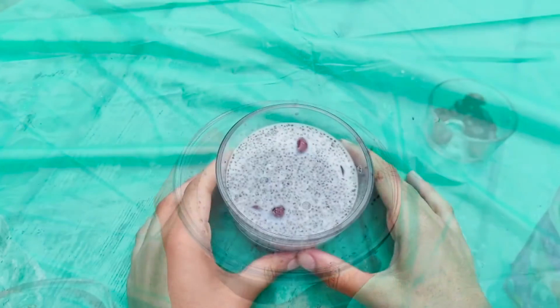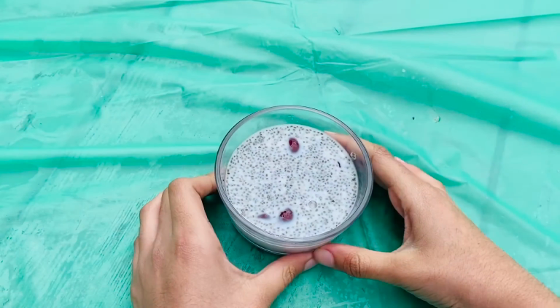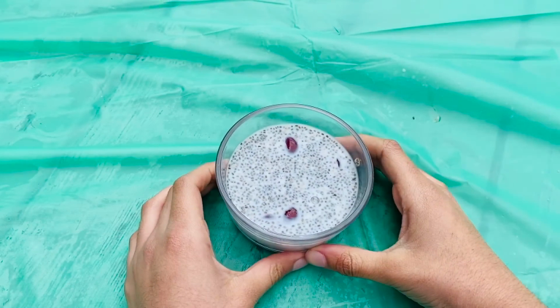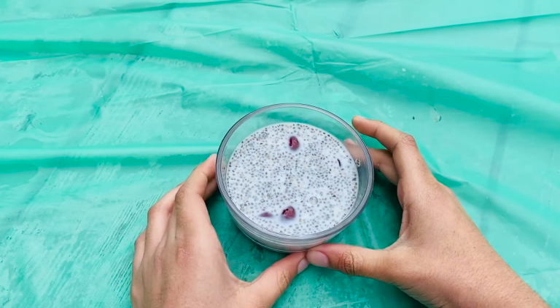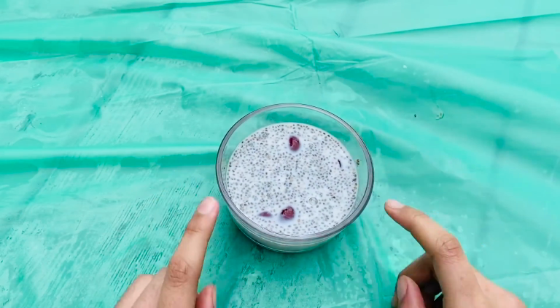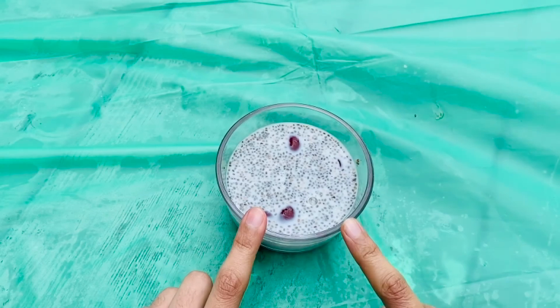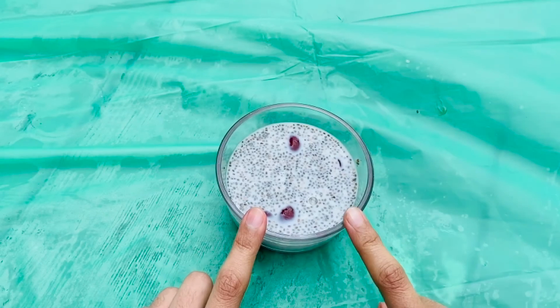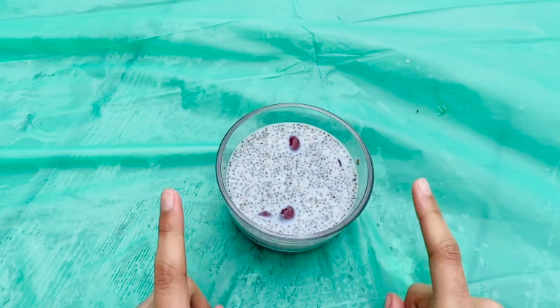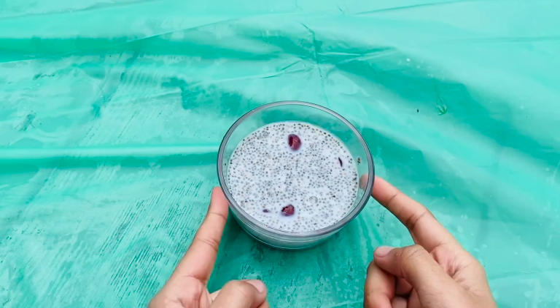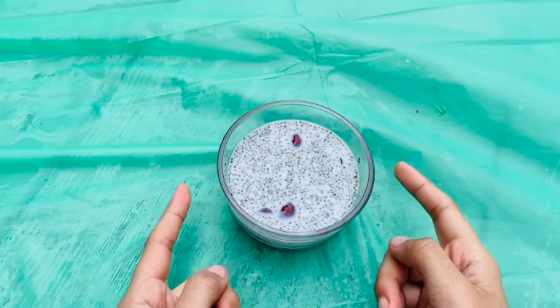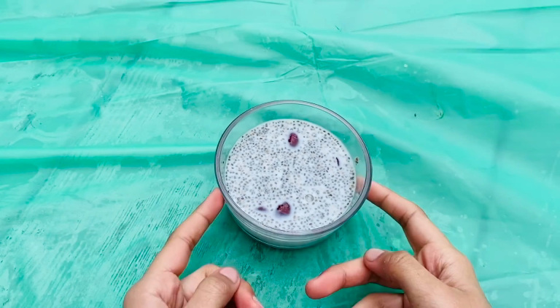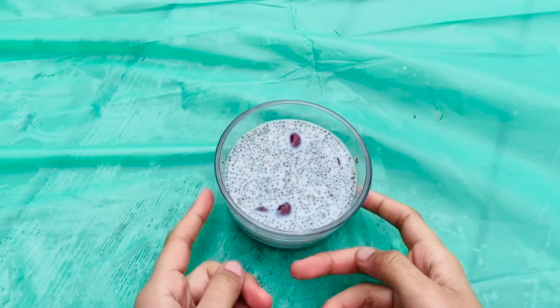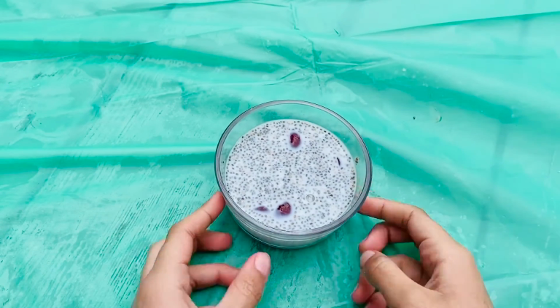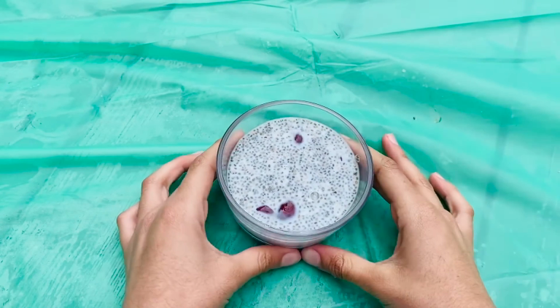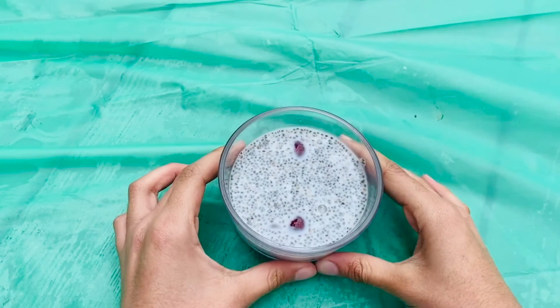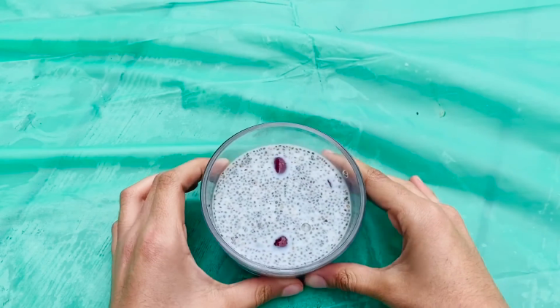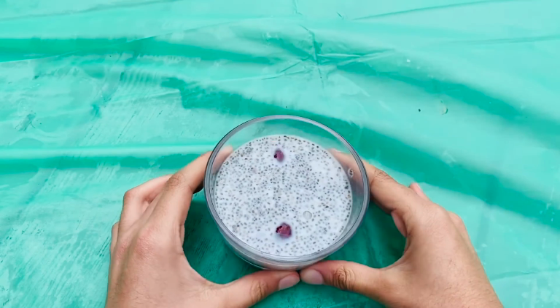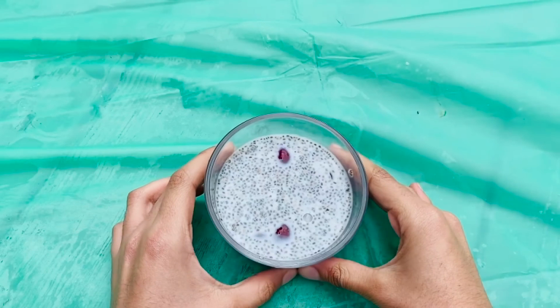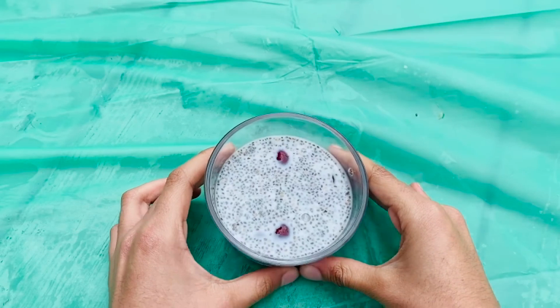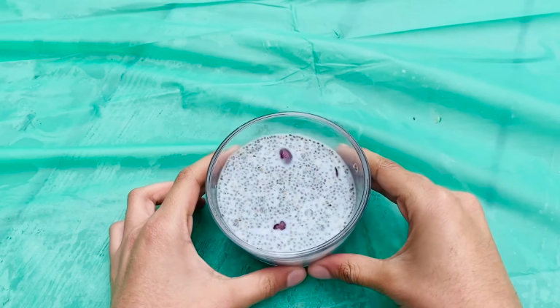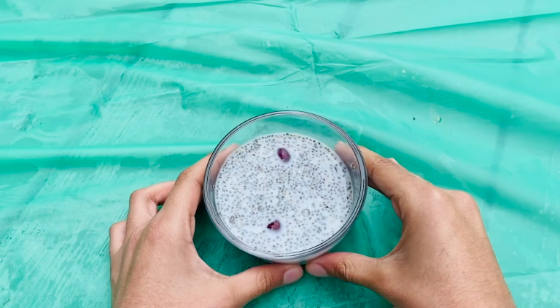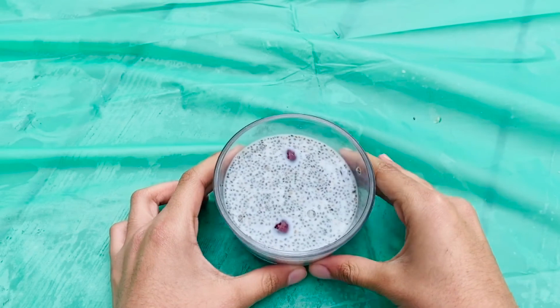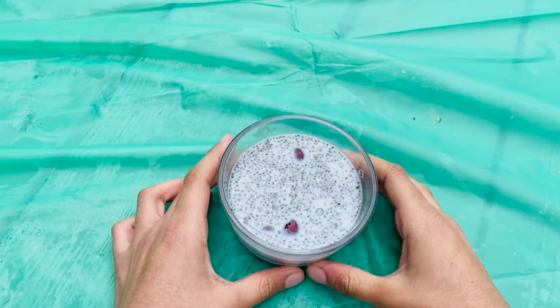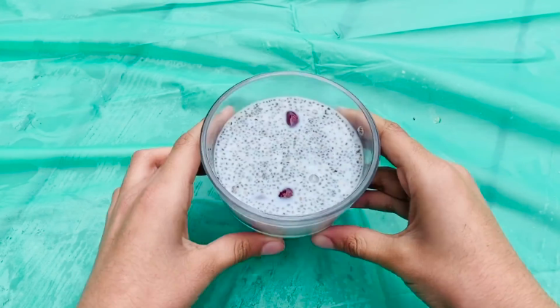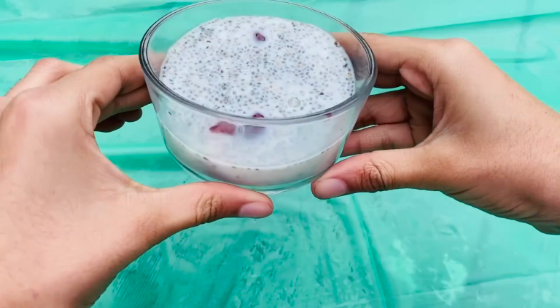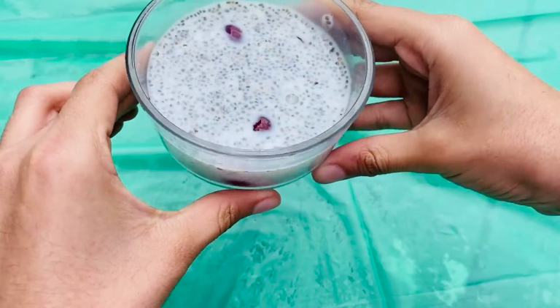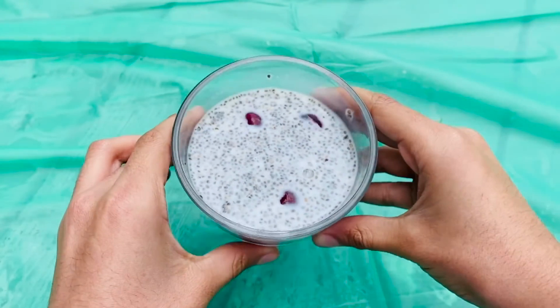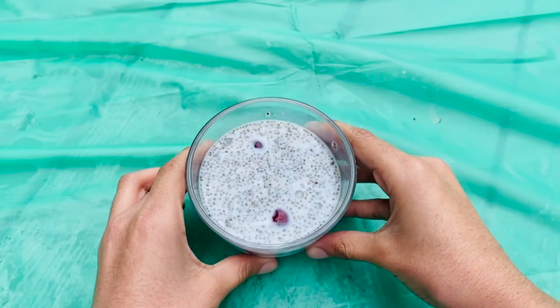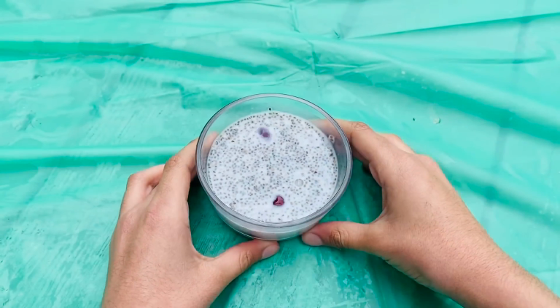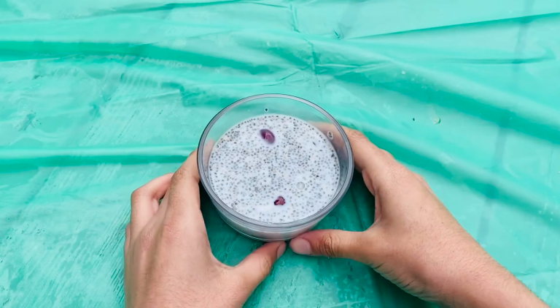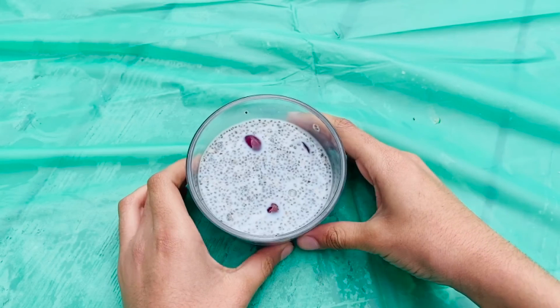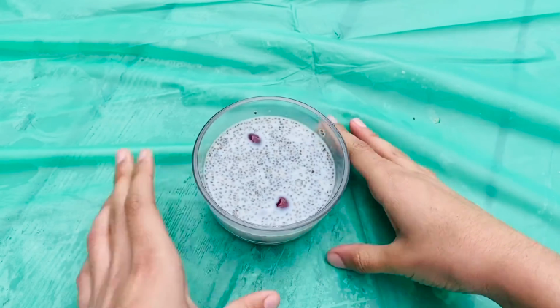This is what it looks like now. For the best results, you should leave it overnight. This is a healthy and delicious recipe and there's a fun twist to it with the cherries in it. So I hope you enjoy. Bye!